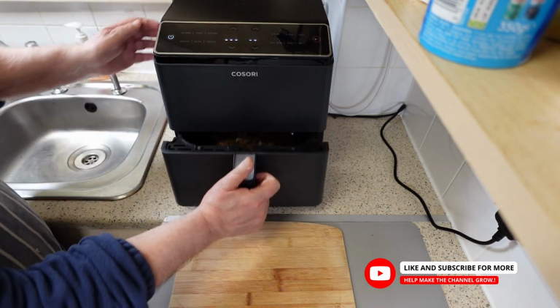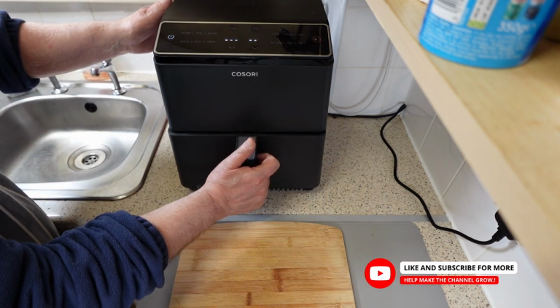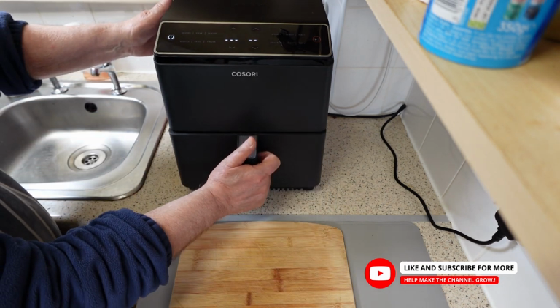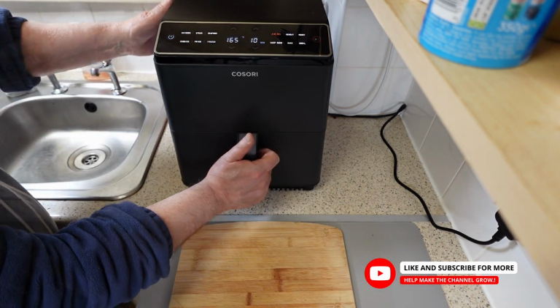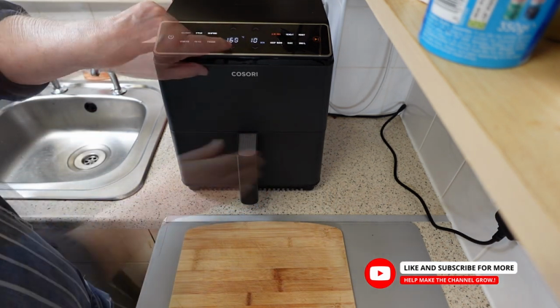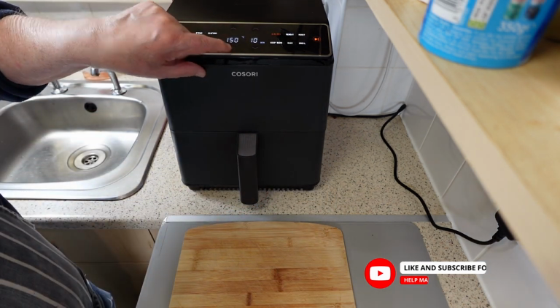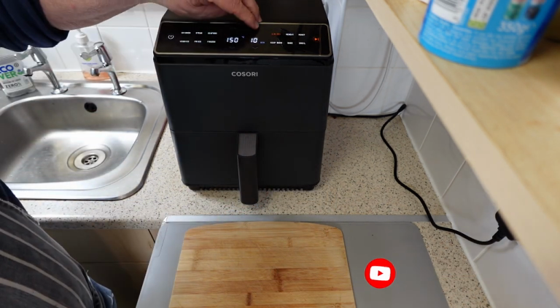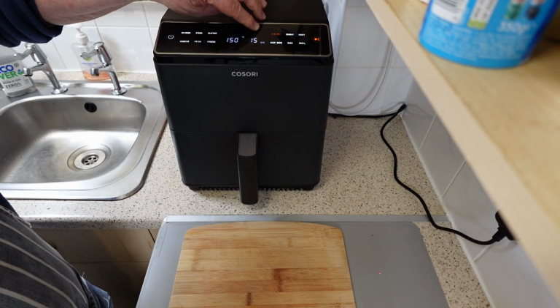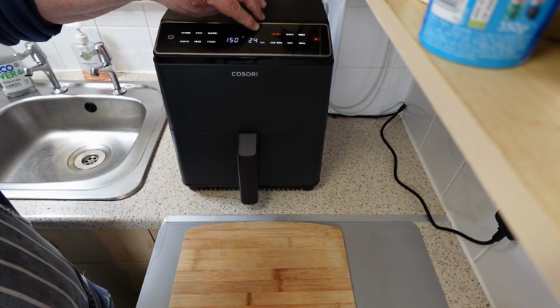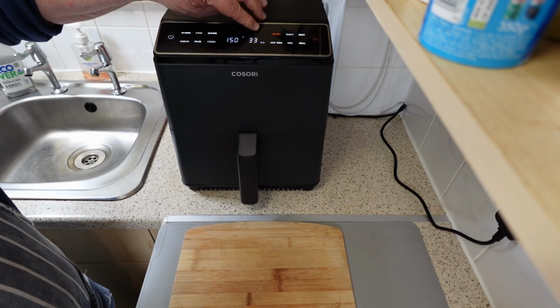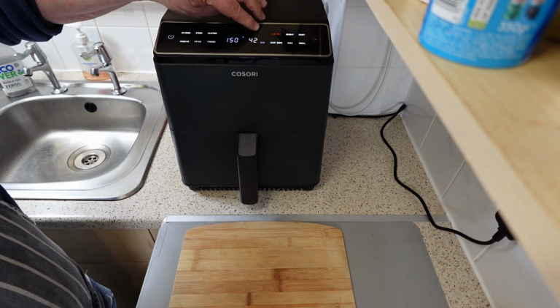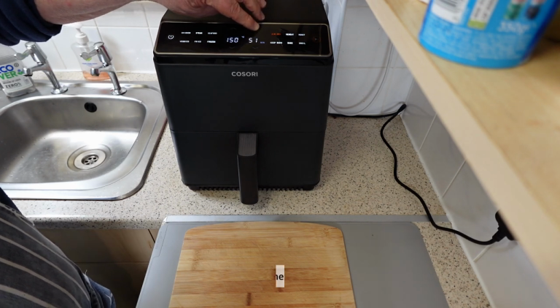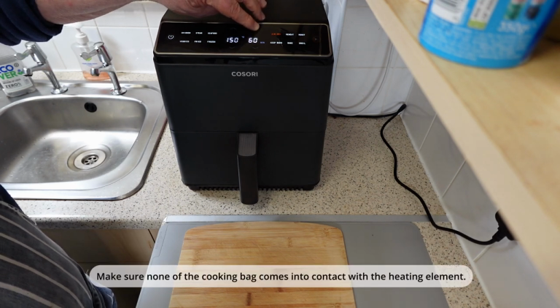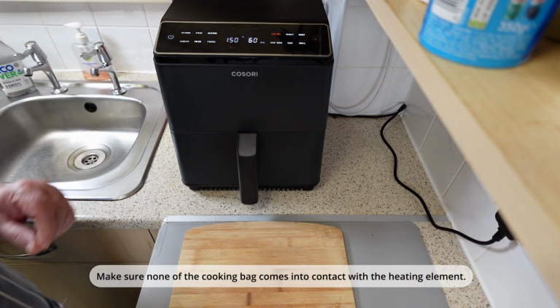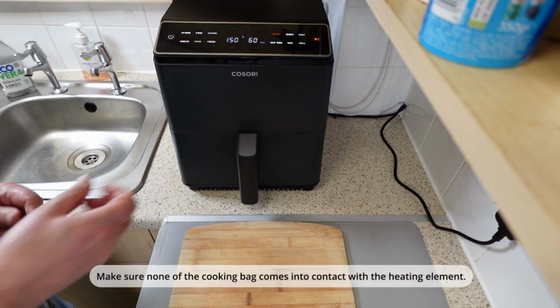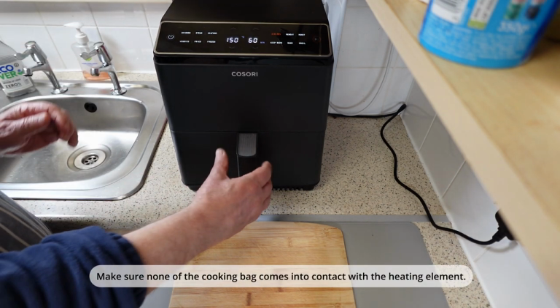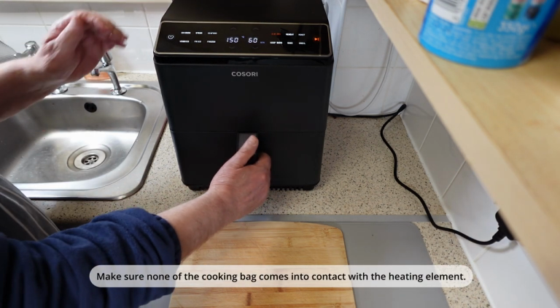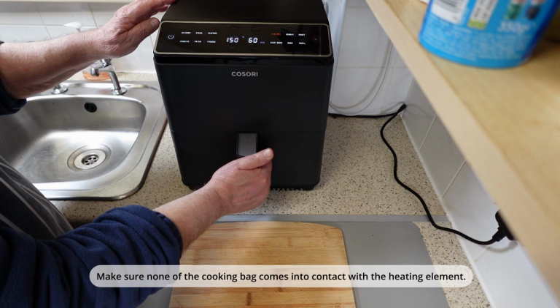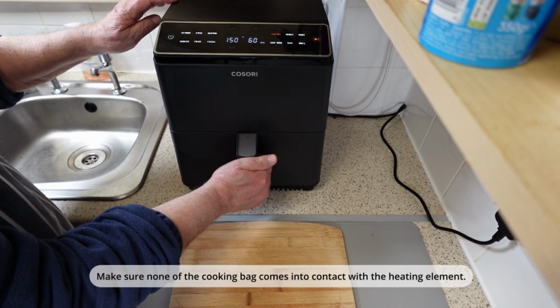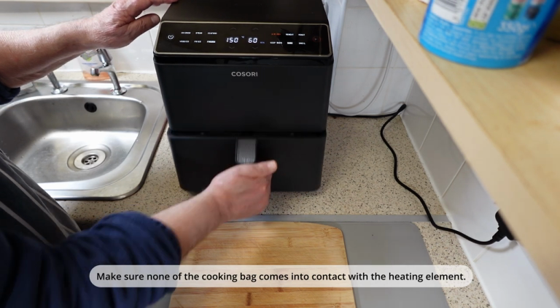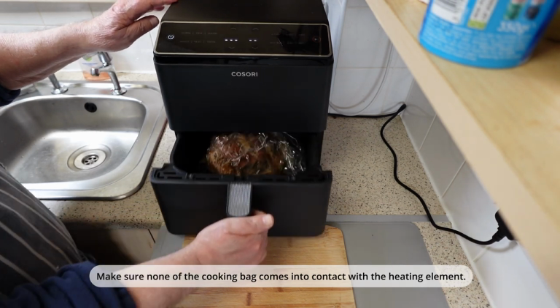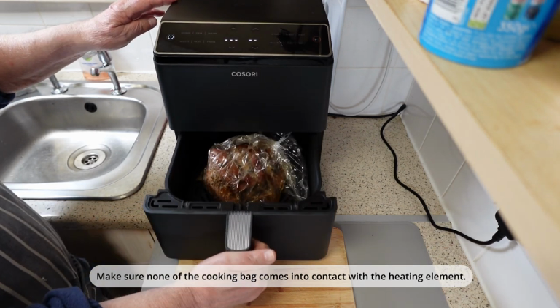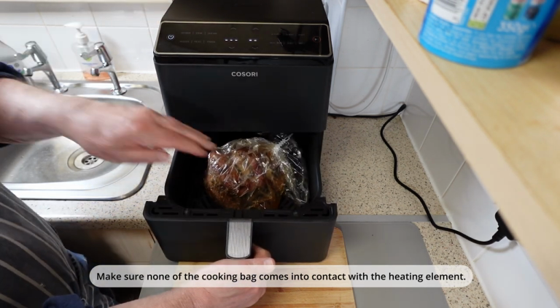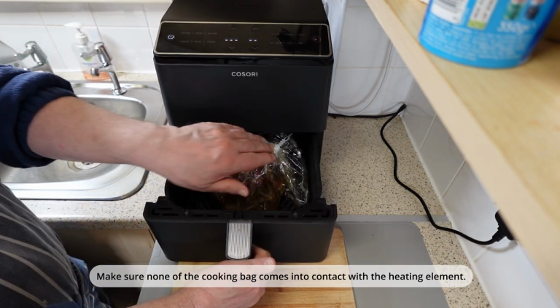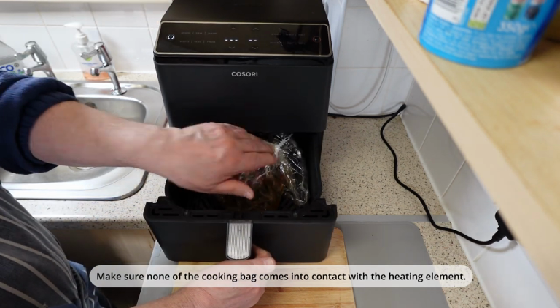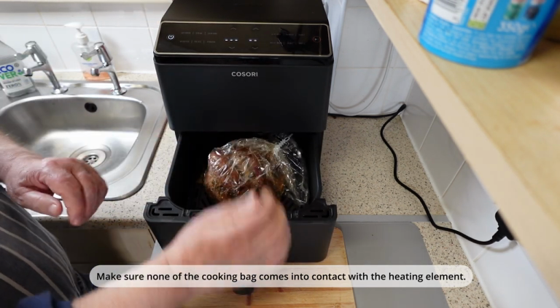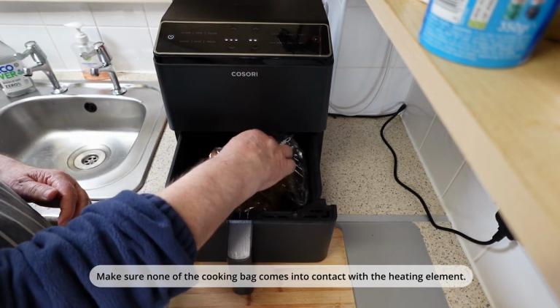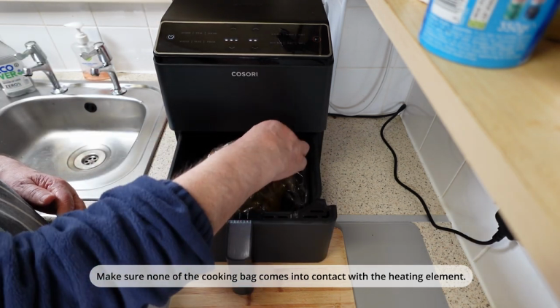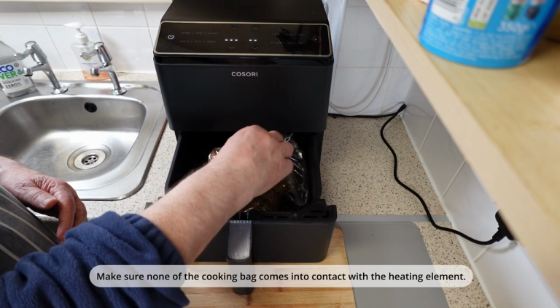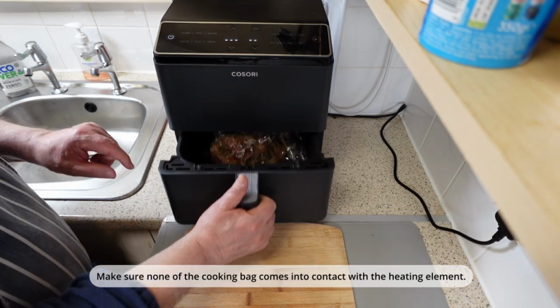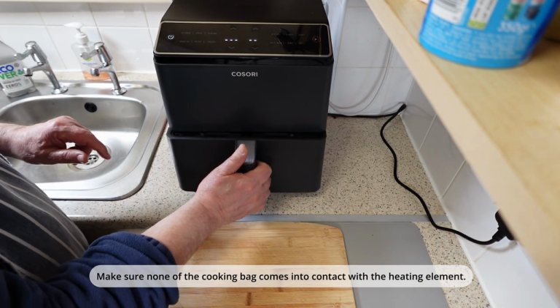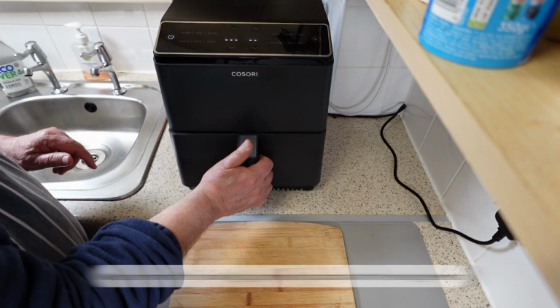Set your Cosori to air fryer mode at a temperature of 150°C and set the timer for 1 hour. The total cooking time is 2 hours. Just make sure none of the cooking bag touches the upper element.